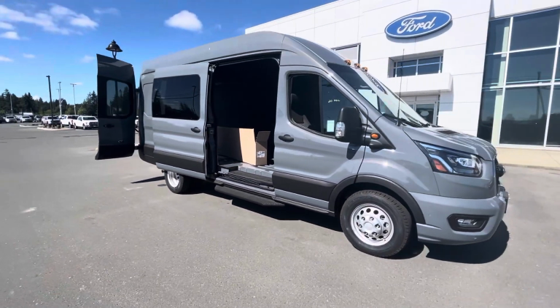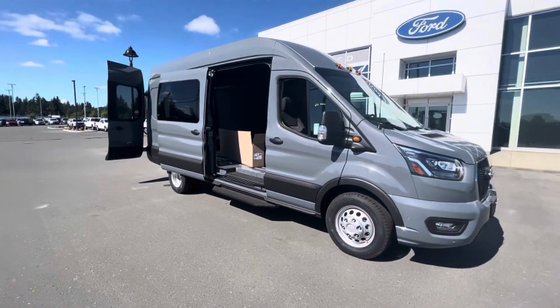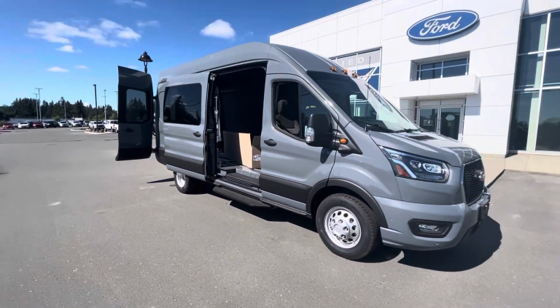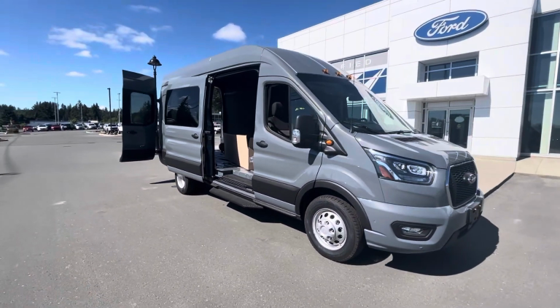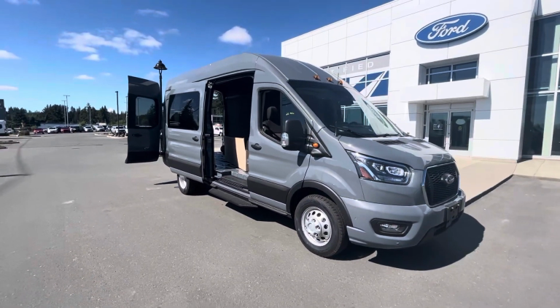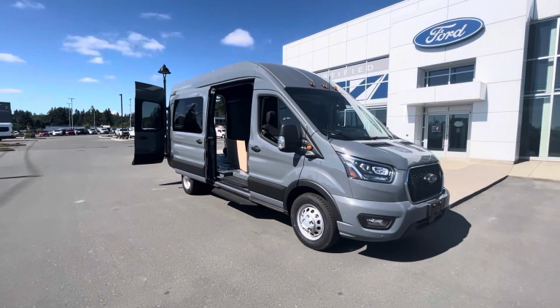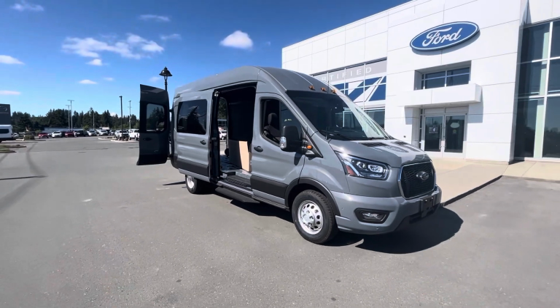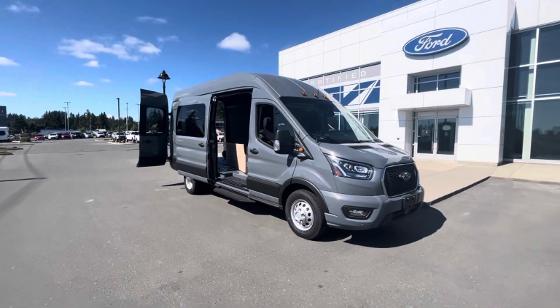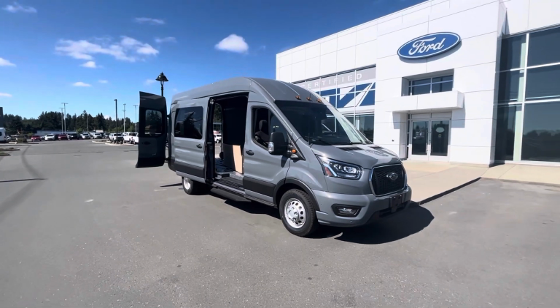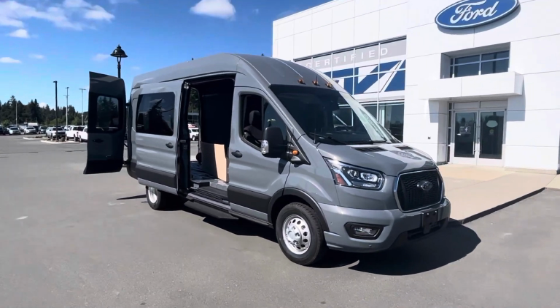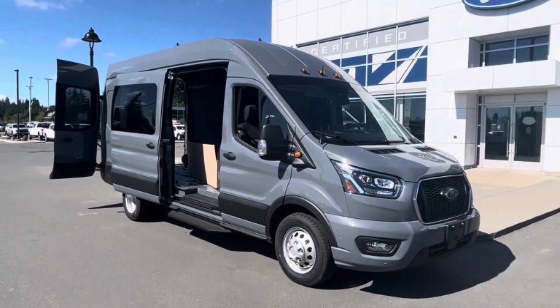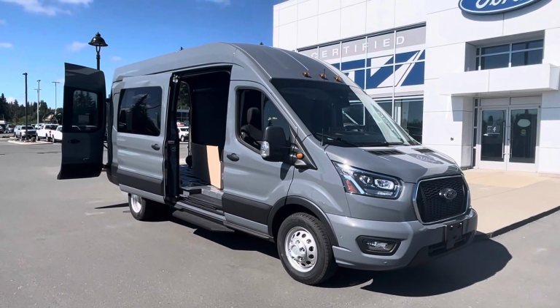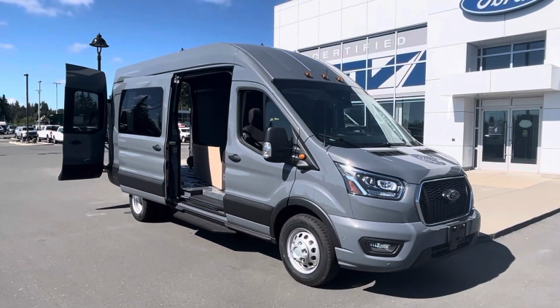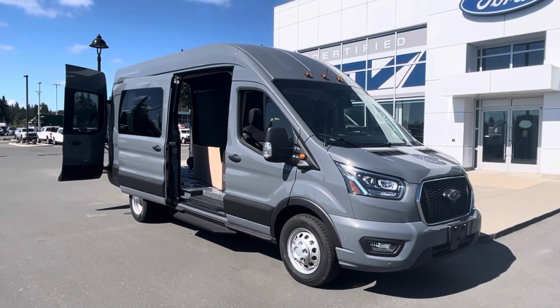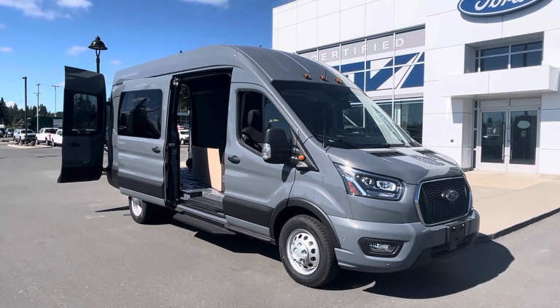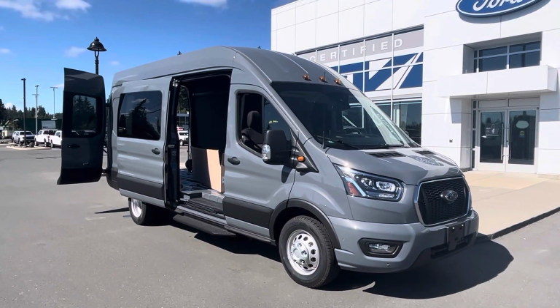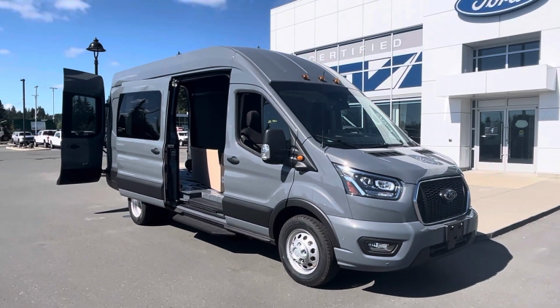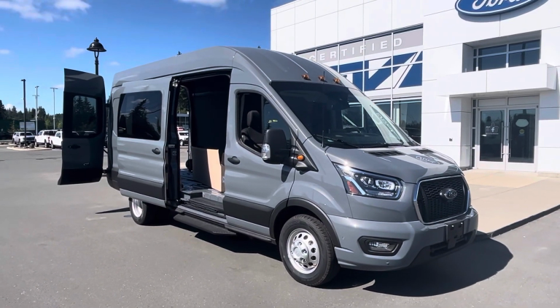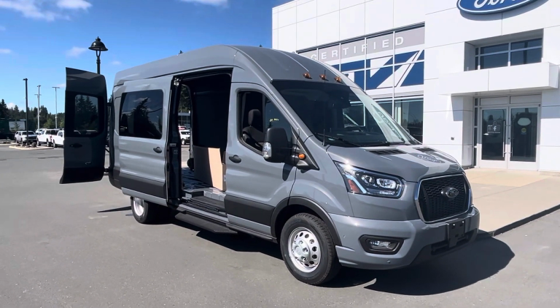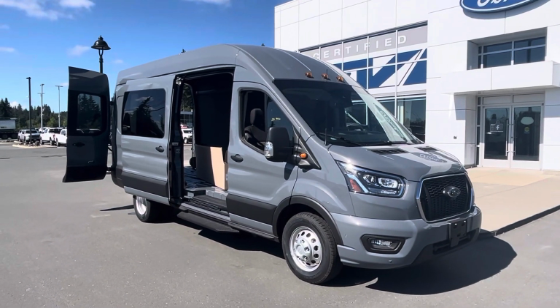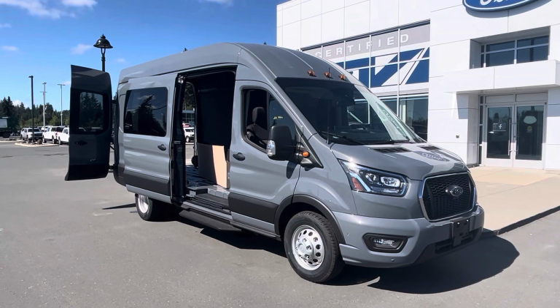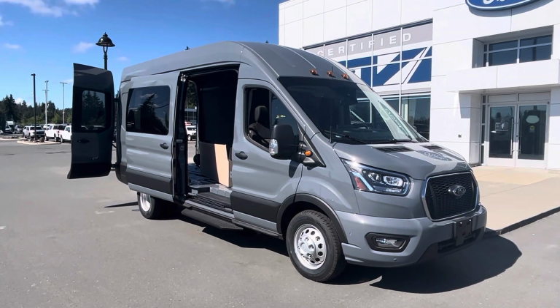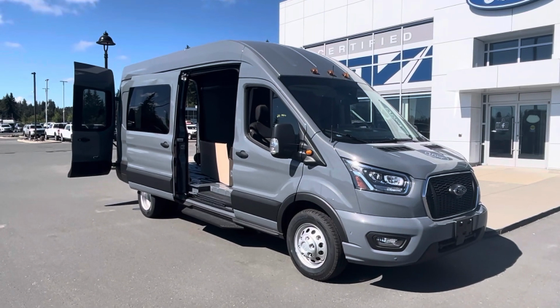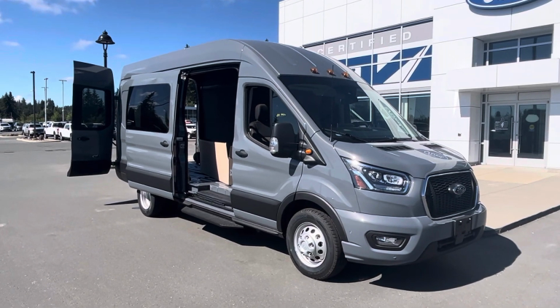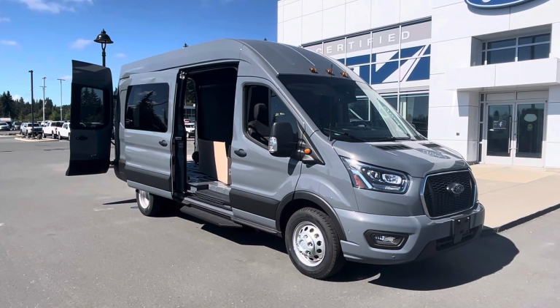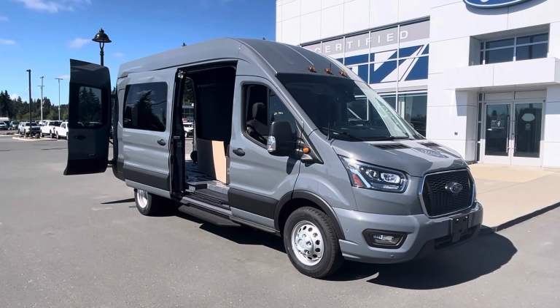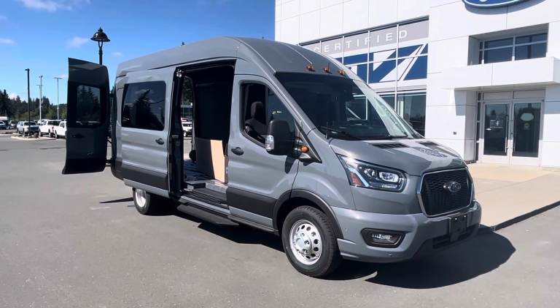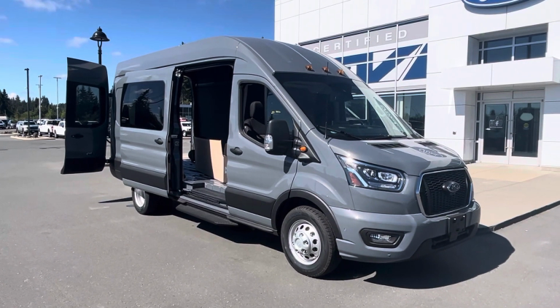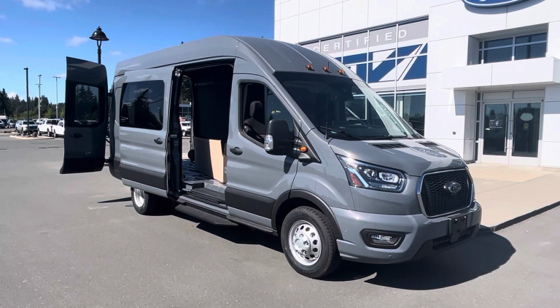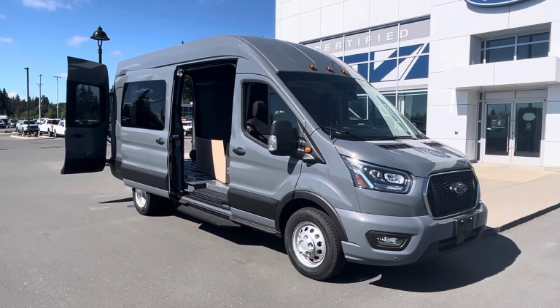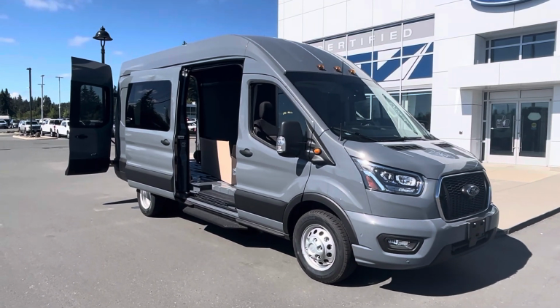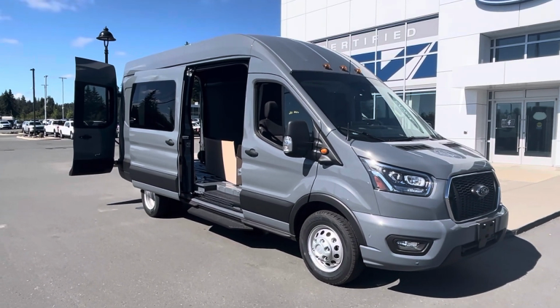But there it is in all its glory — the abyss gray Transit 350 cargo. I look forward to hearing back from you. Give me a call. Bye for now.